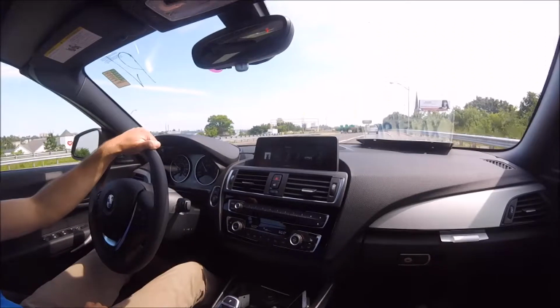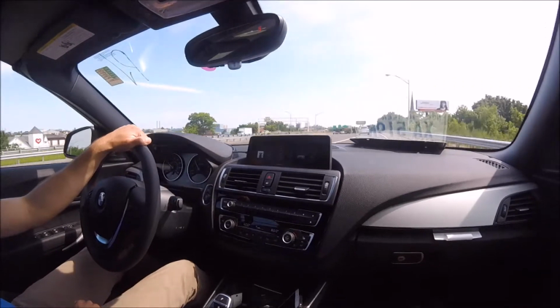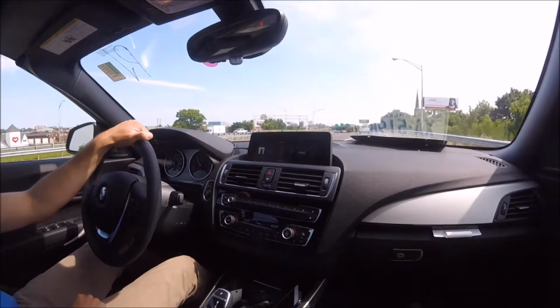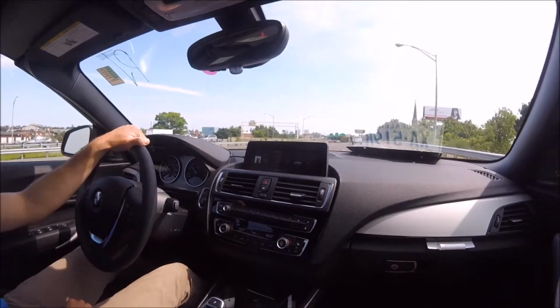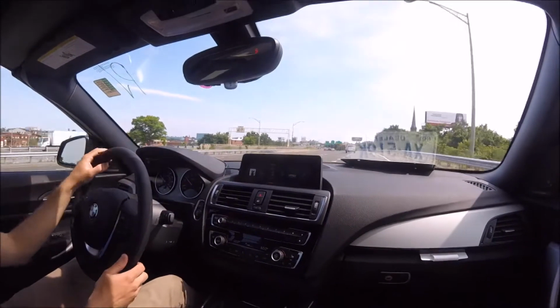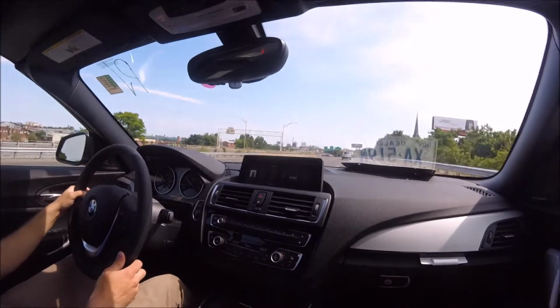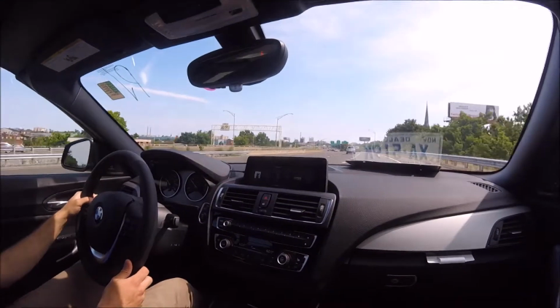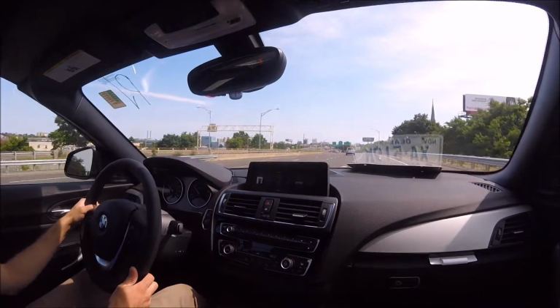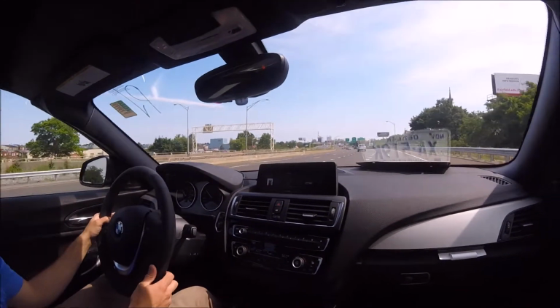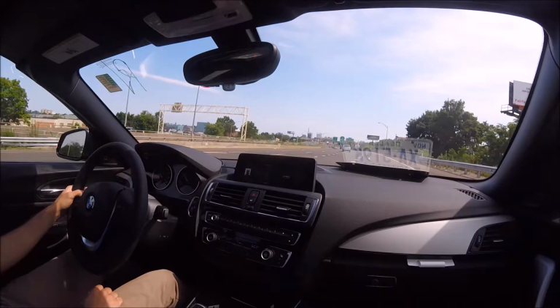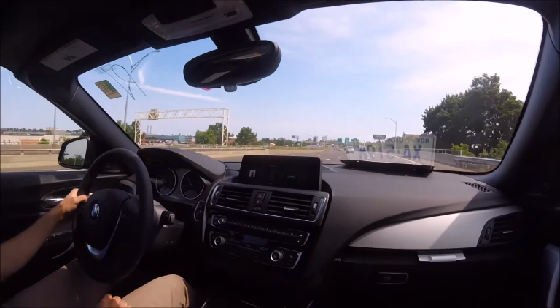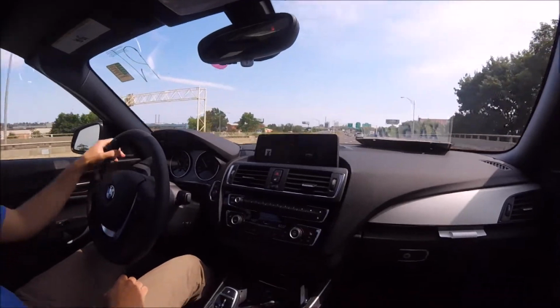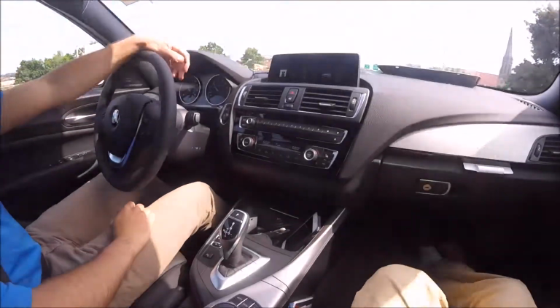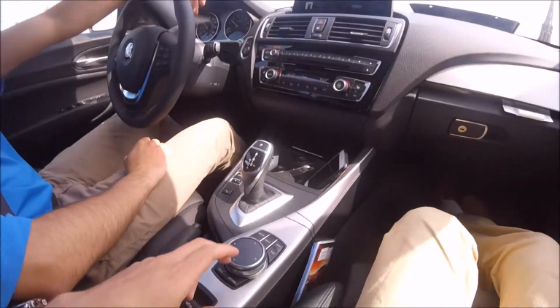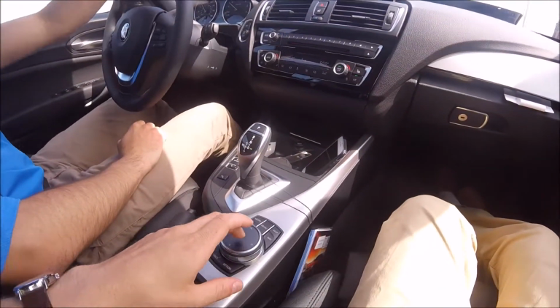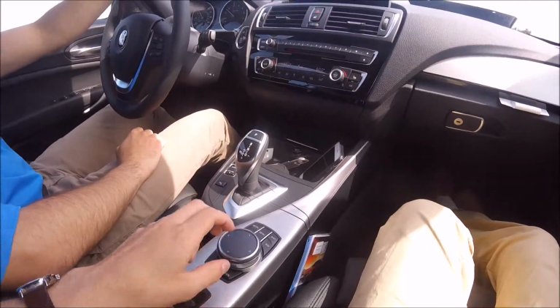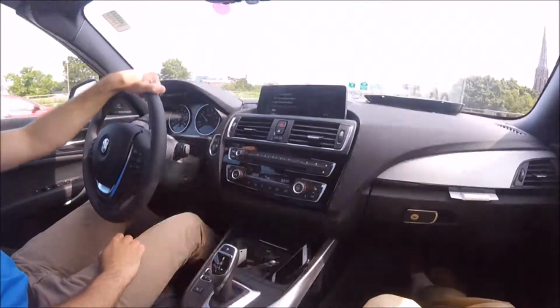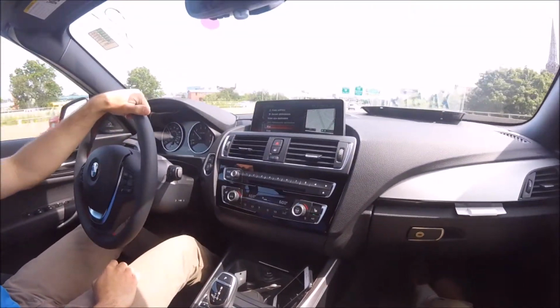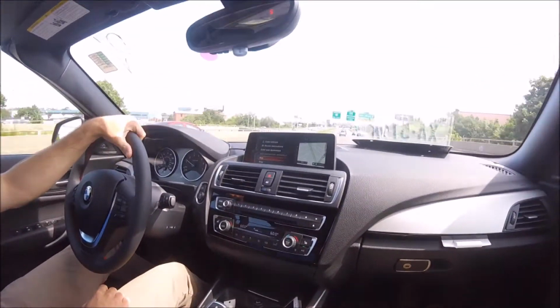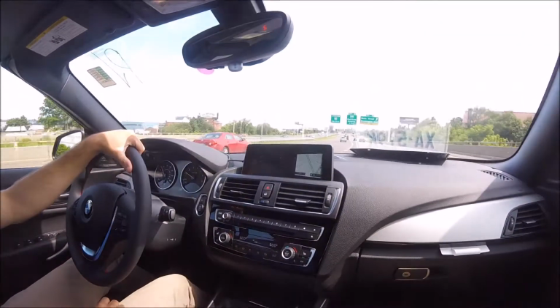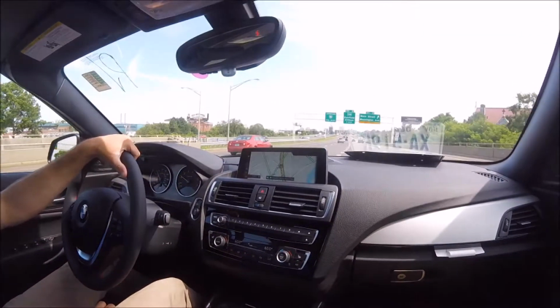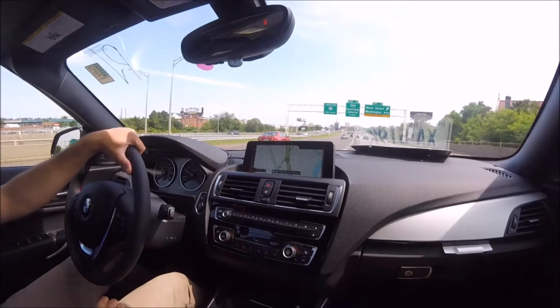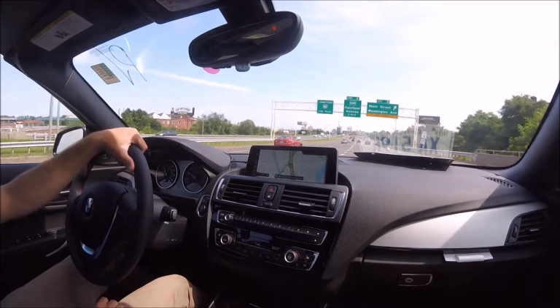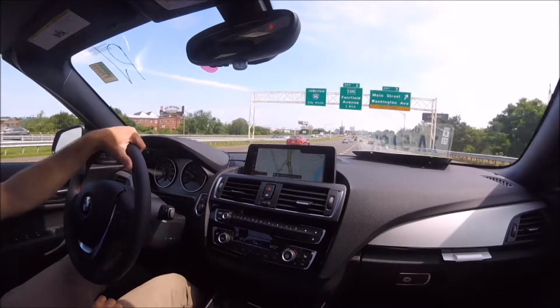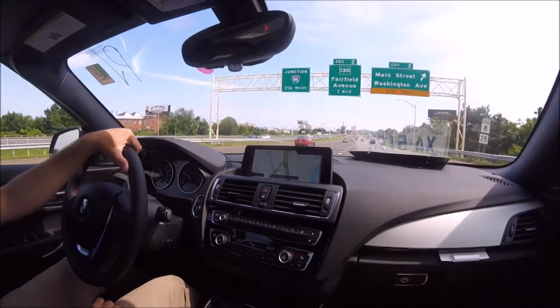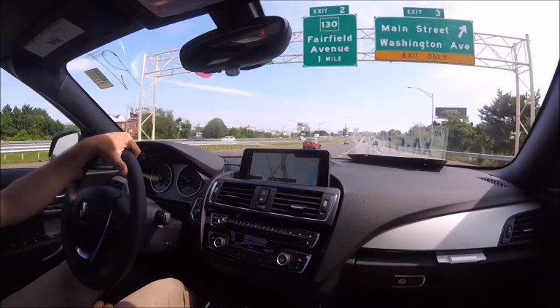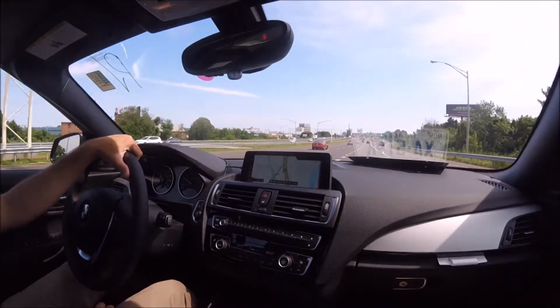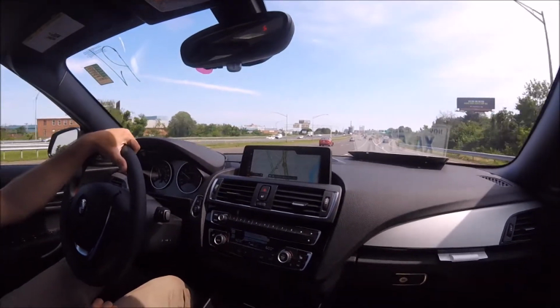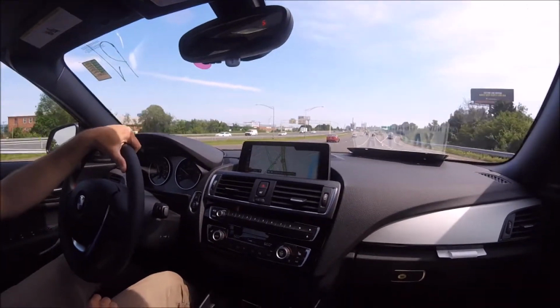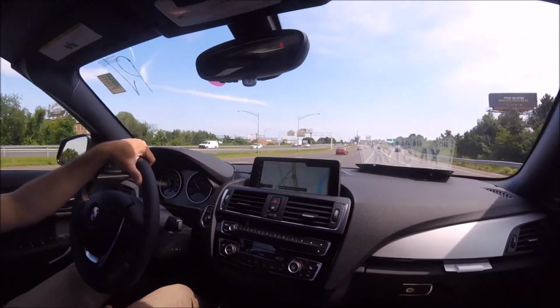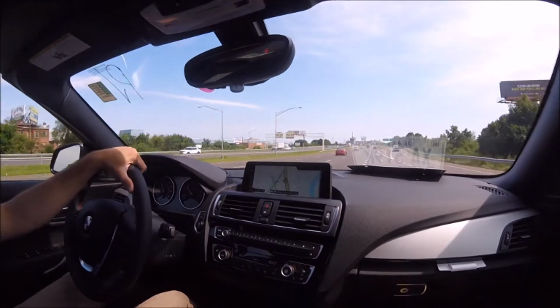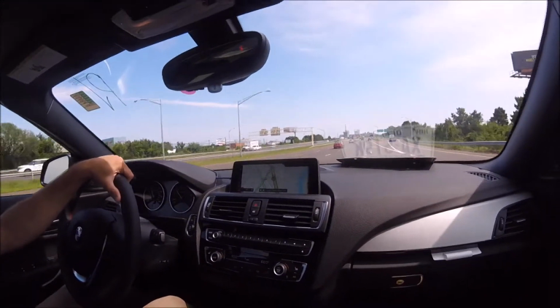This 230i convertible comes equipped with iDrive 6.0. With the navigation system package, you actually get real-time traffic control. If you navigate to navigation and click on the map, you can see yellow means there's some traffic and green means there's no real traffic.